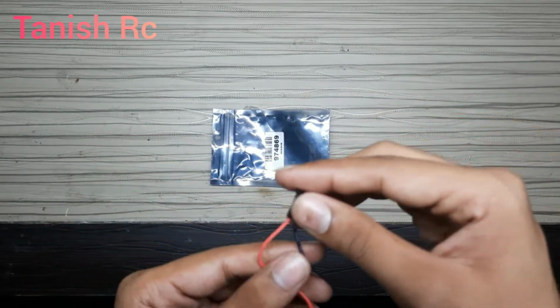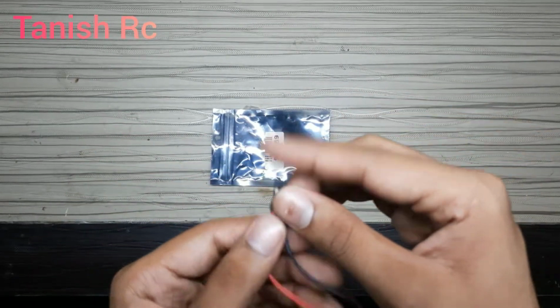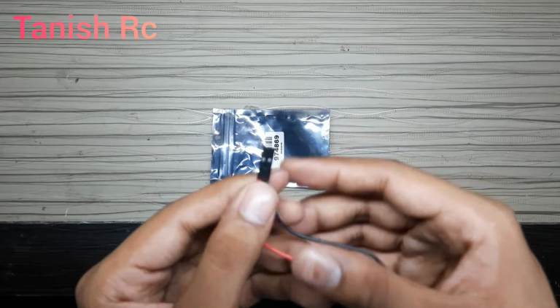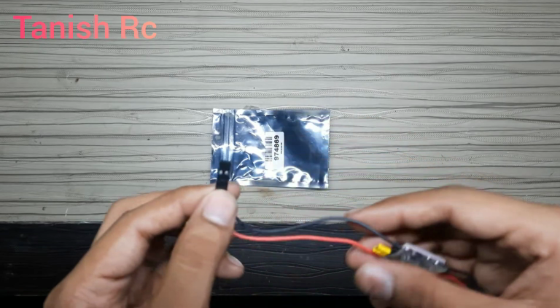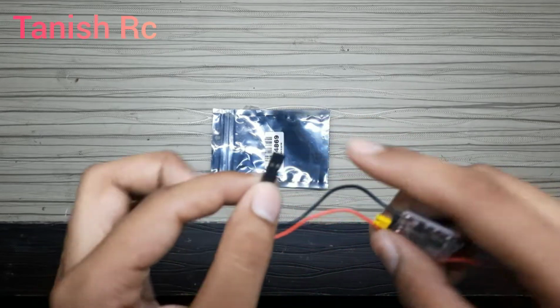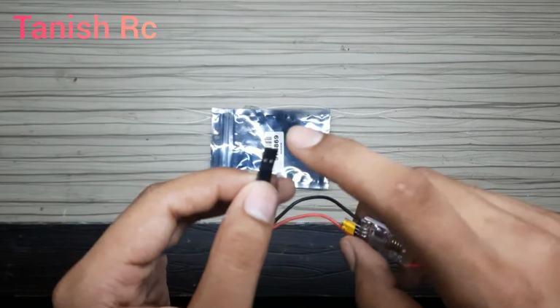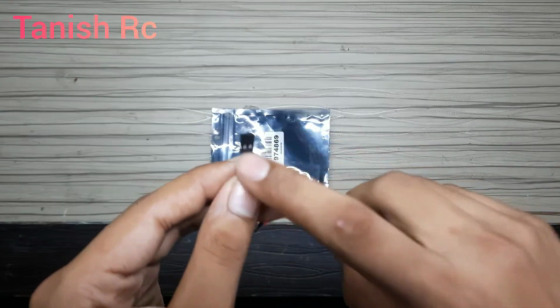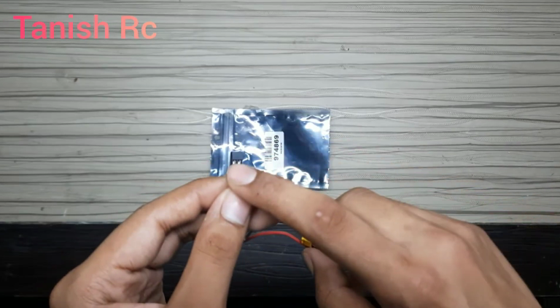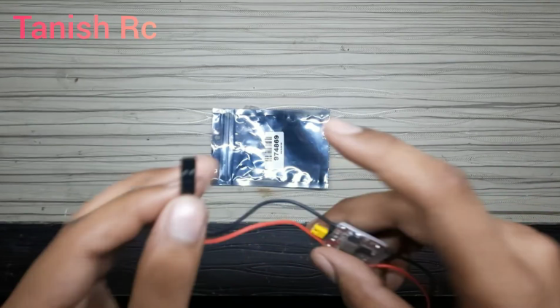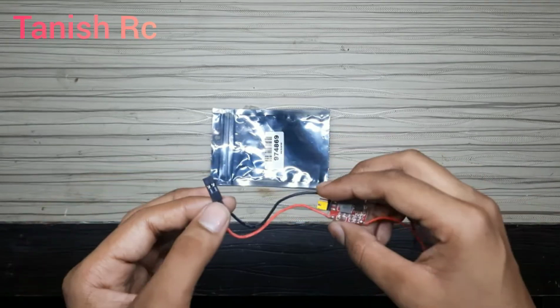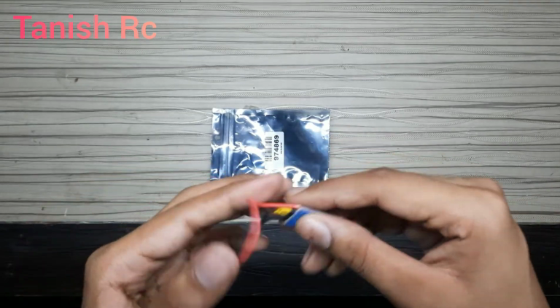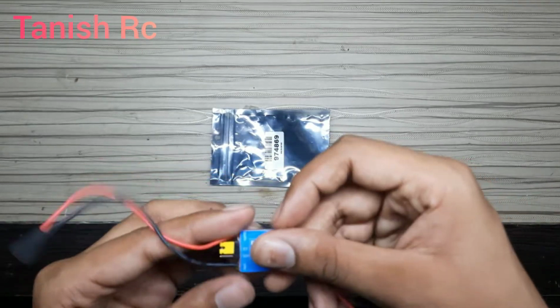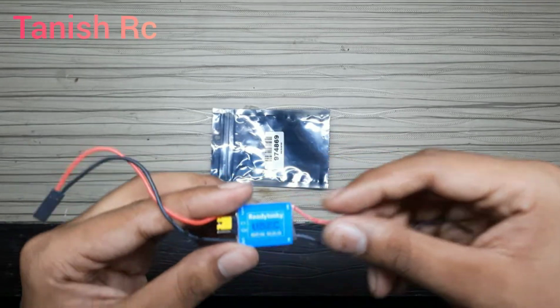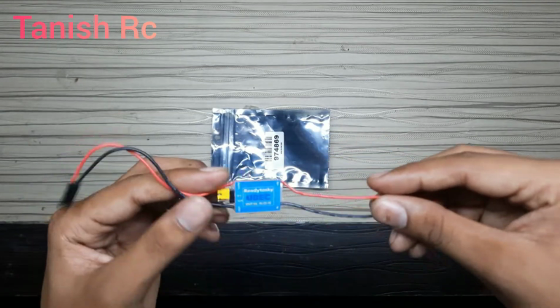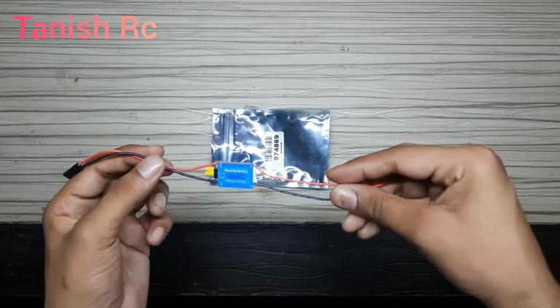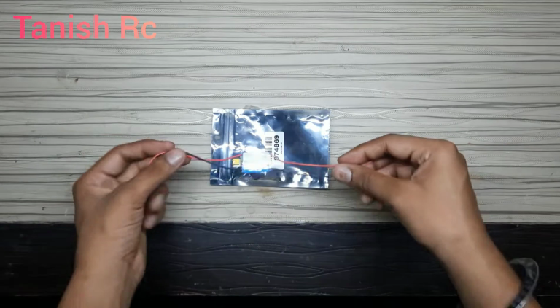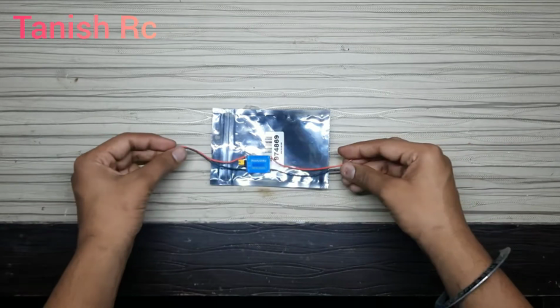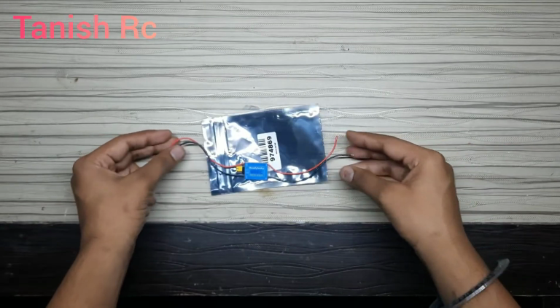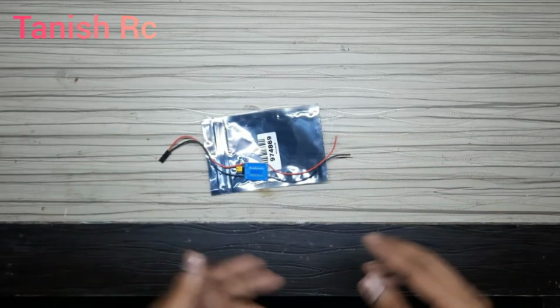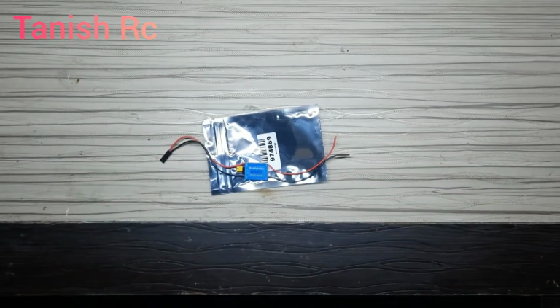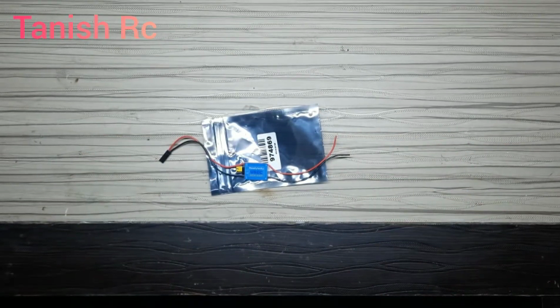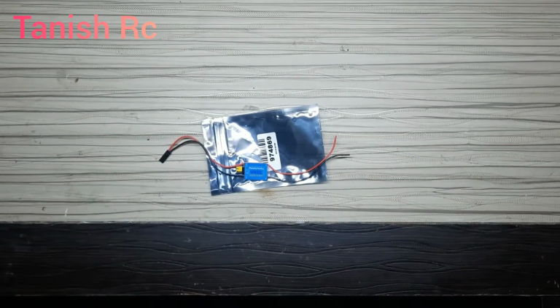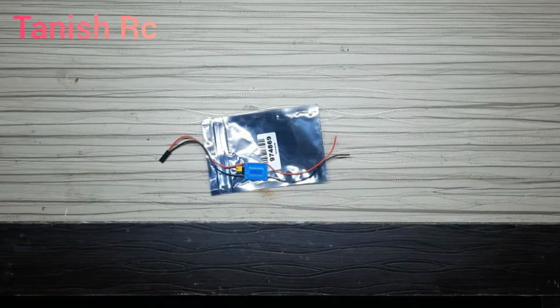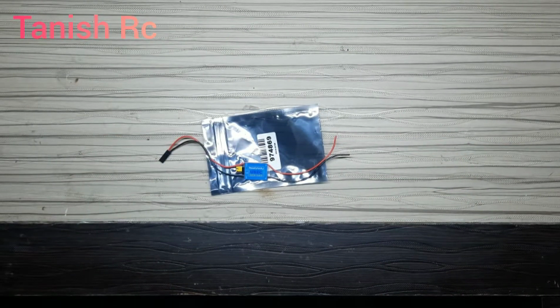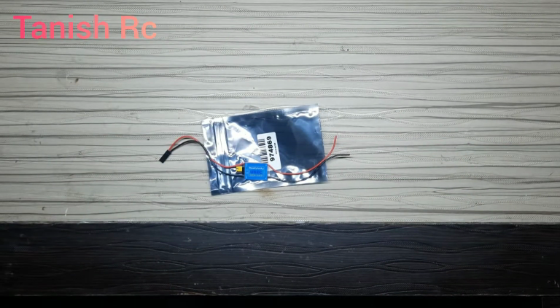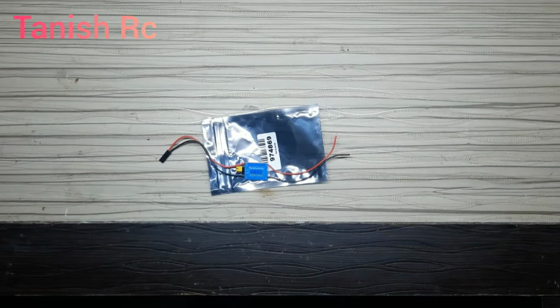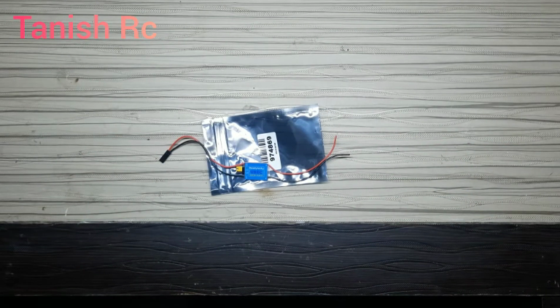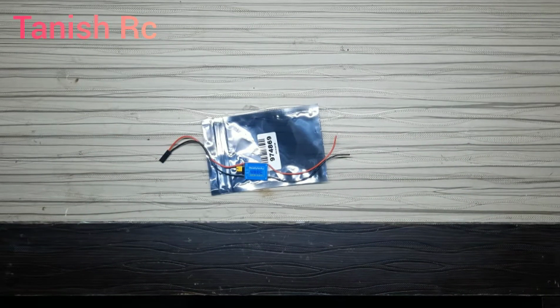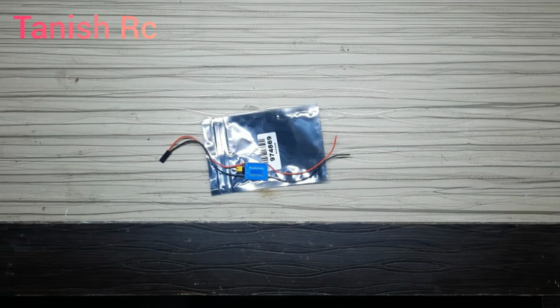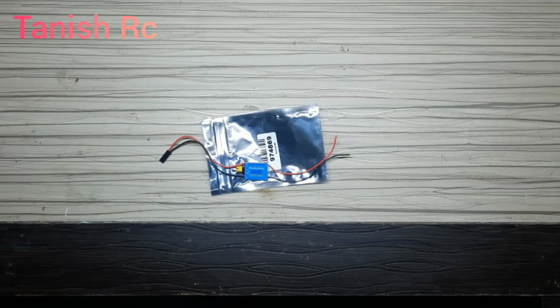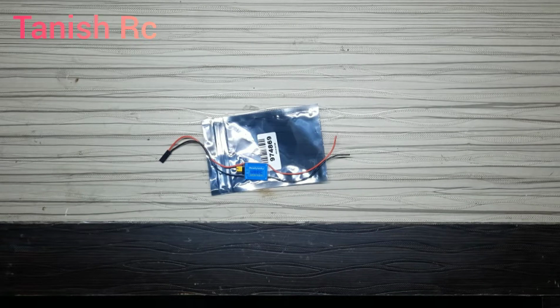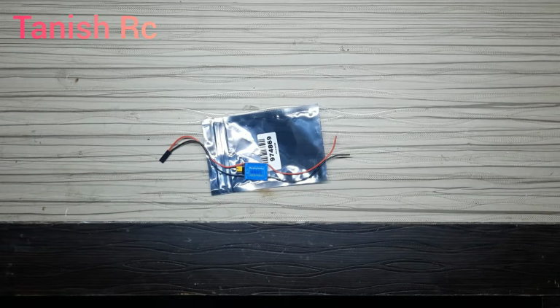Using this, we will connect to our receiver. First of all, I will be taking an old brushed ESC to demonstrate the repair.